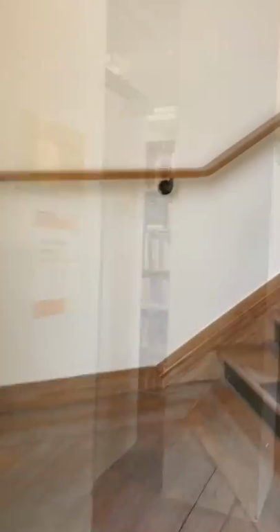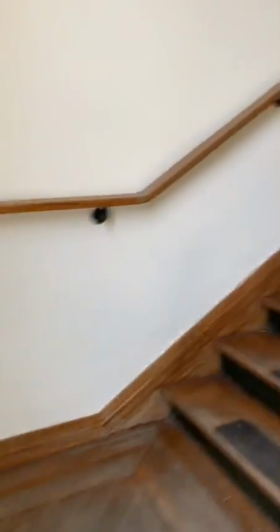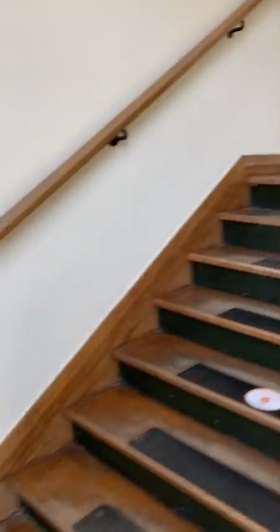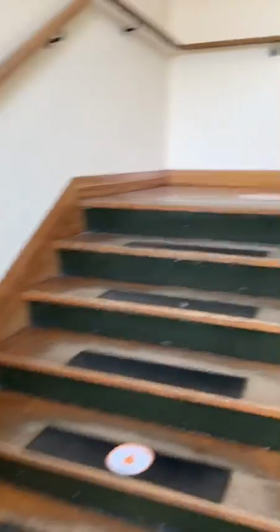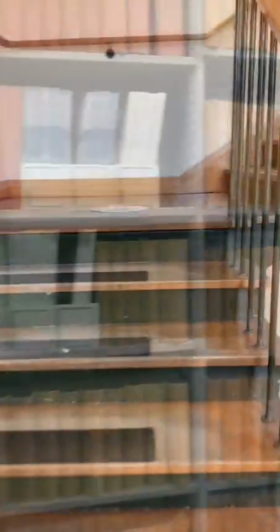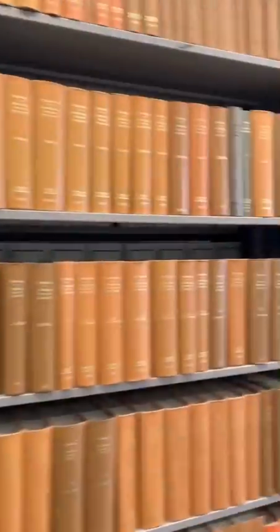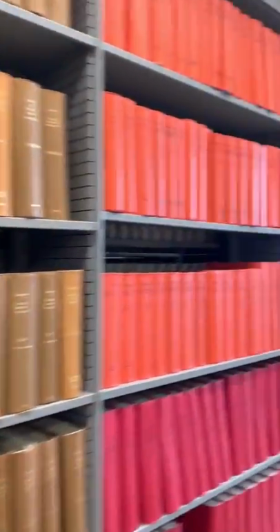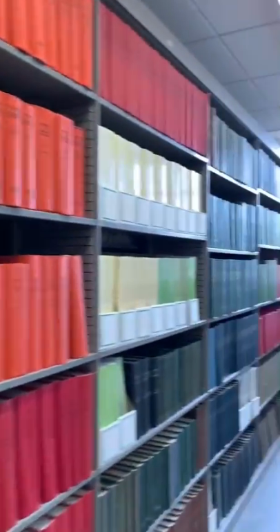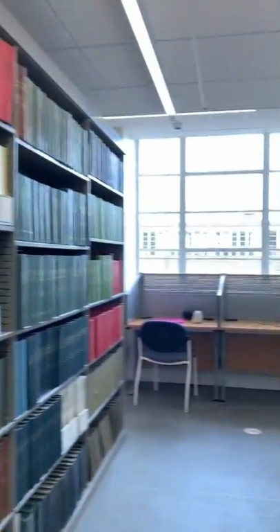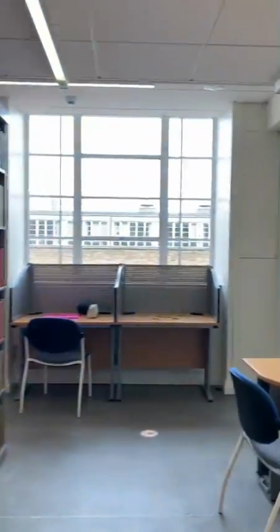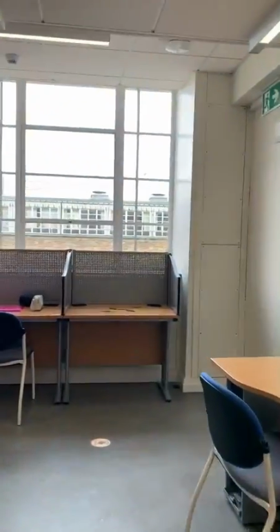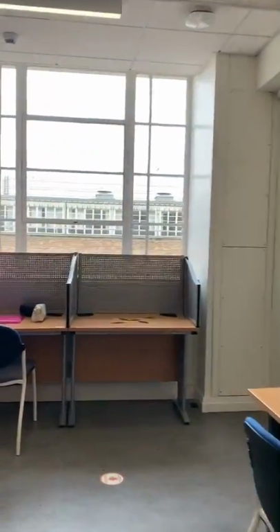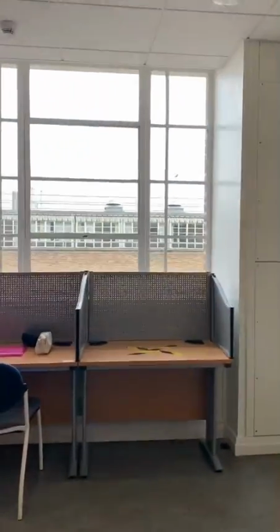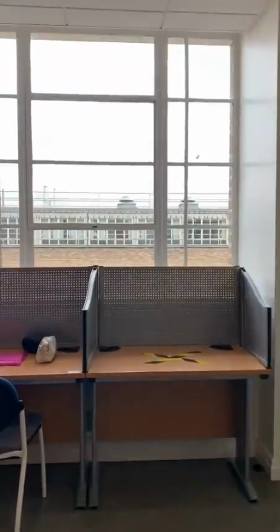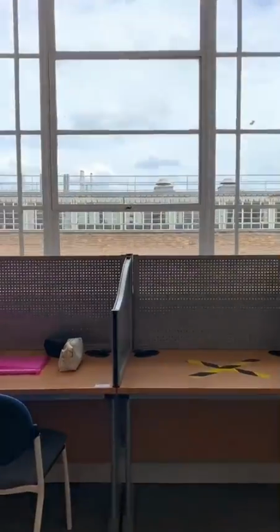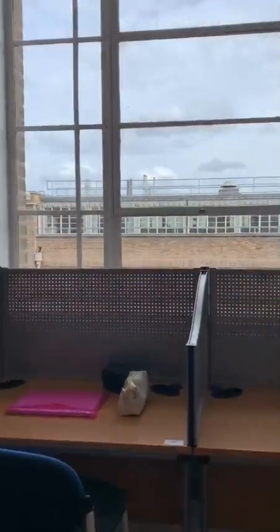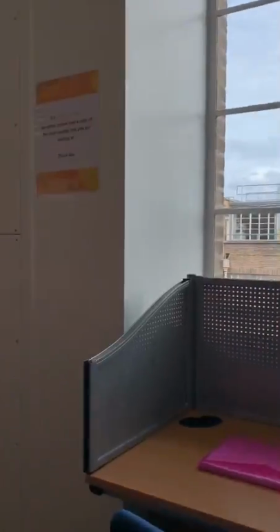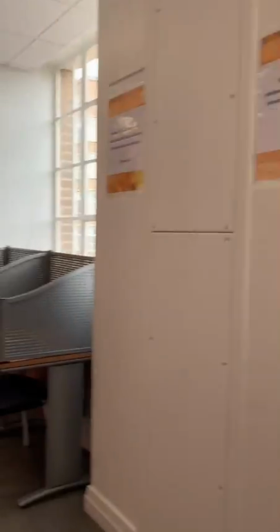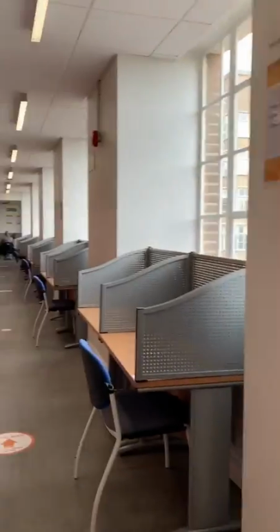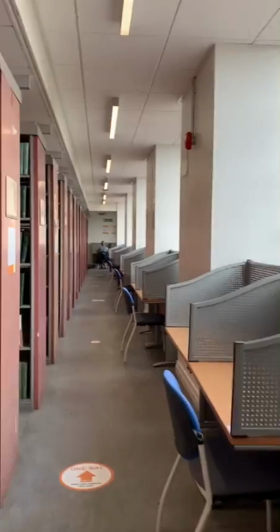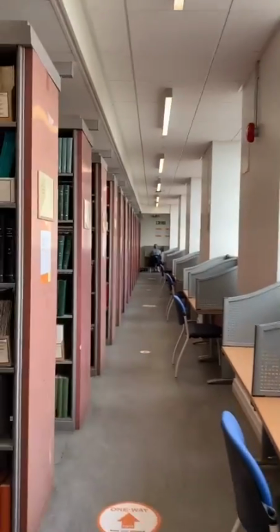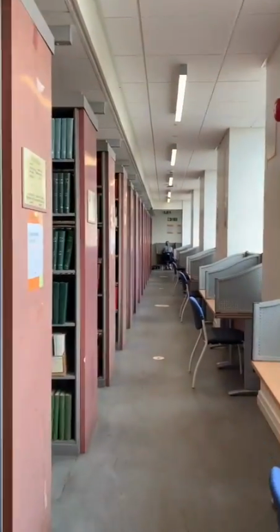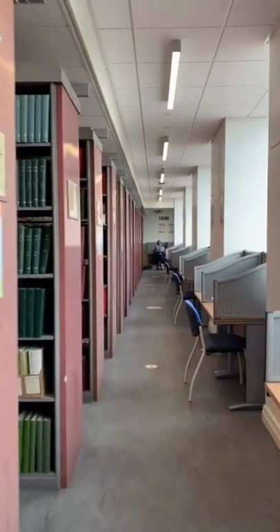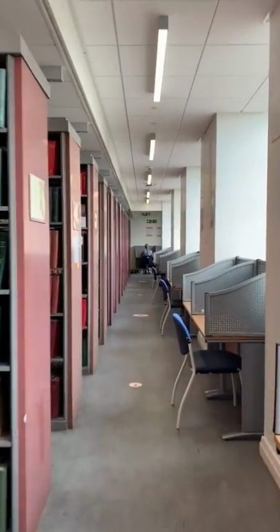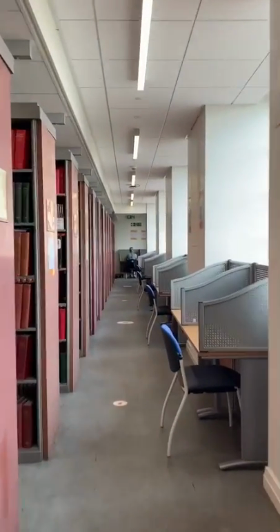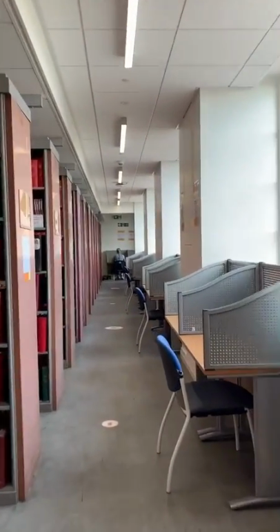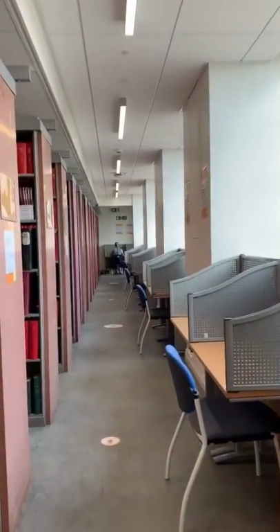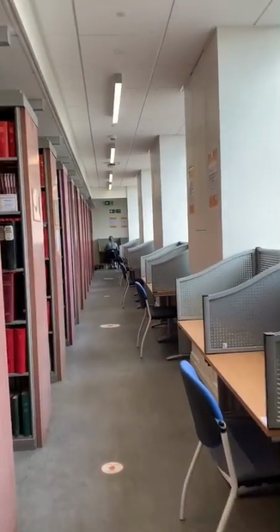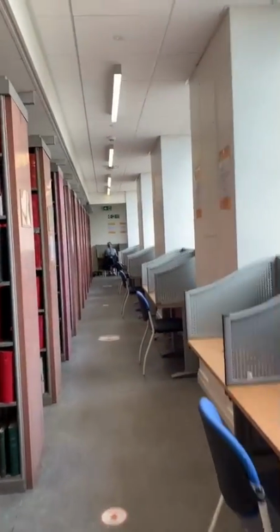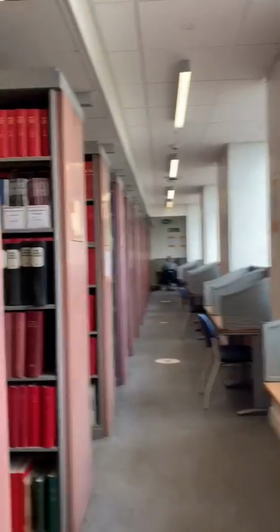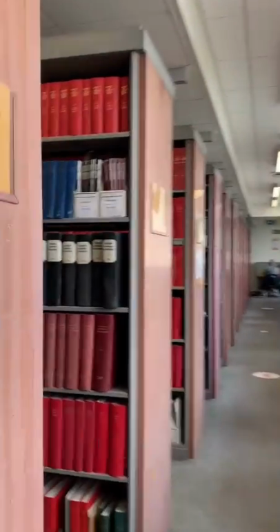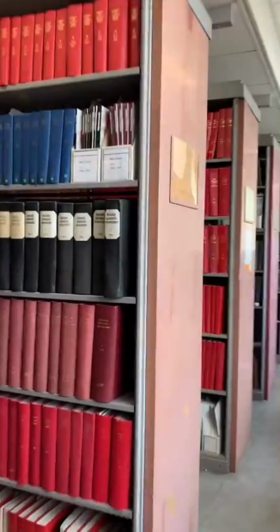Up to the next floor. This is my favourite place to study, surrounded by periodicals prior to 1967, right up to the present day. Aren't they pretty?